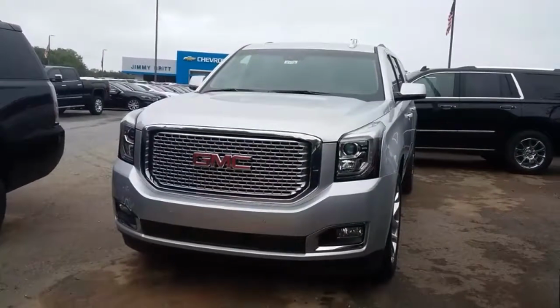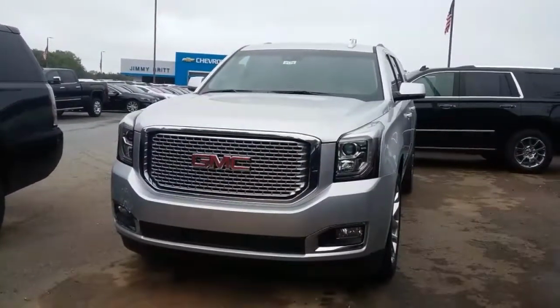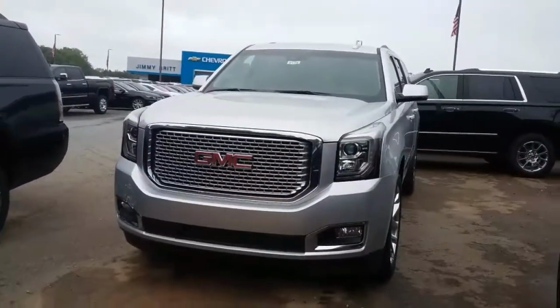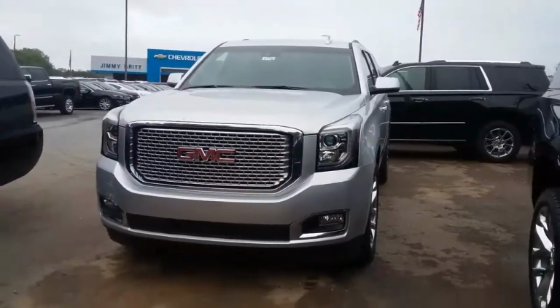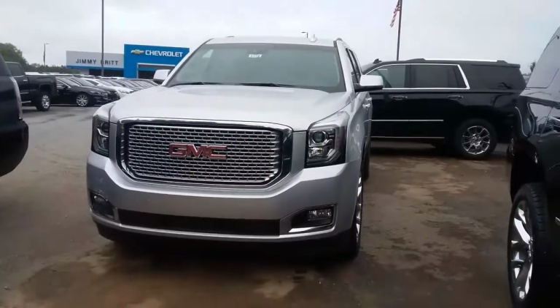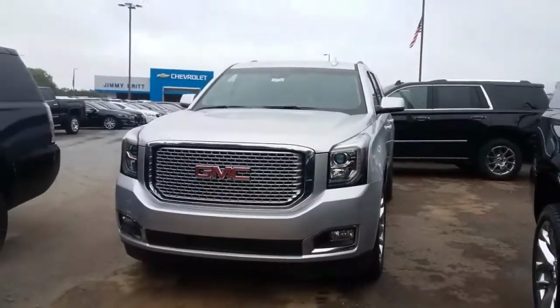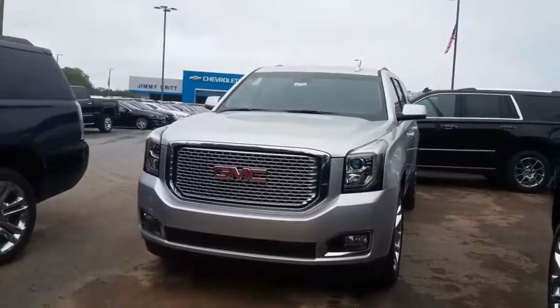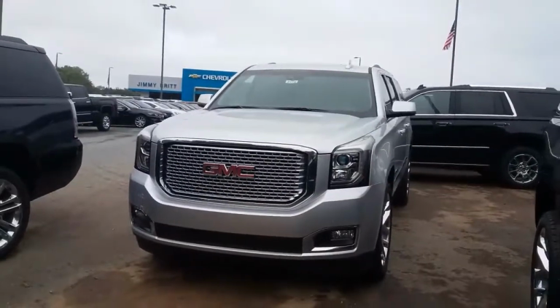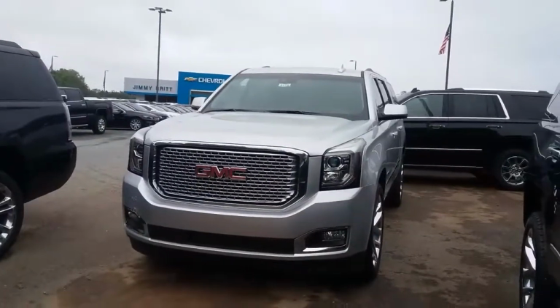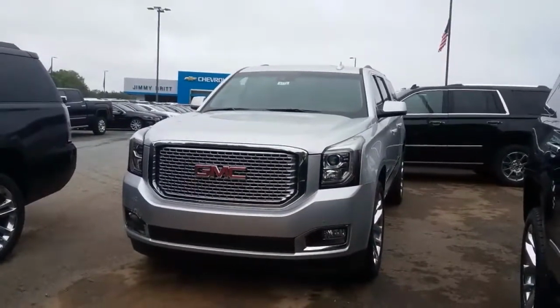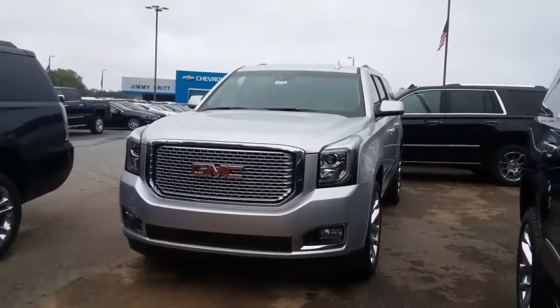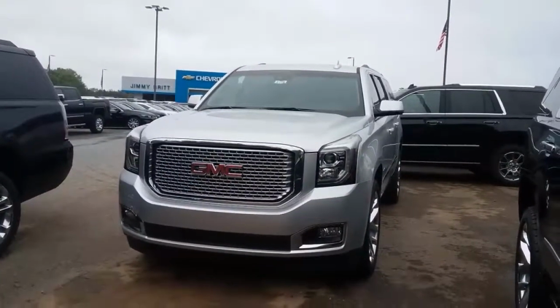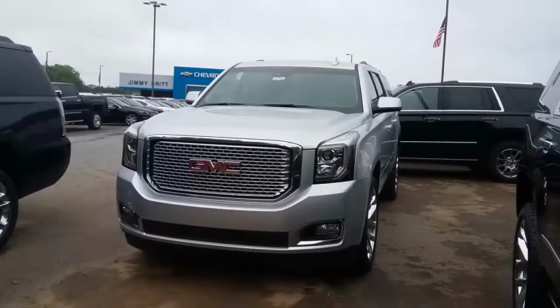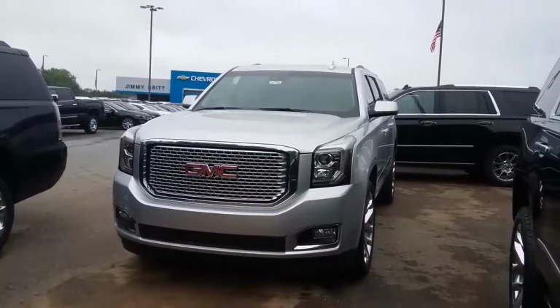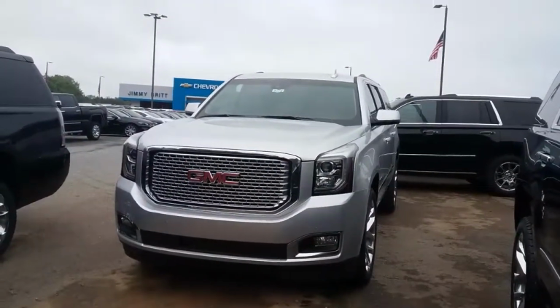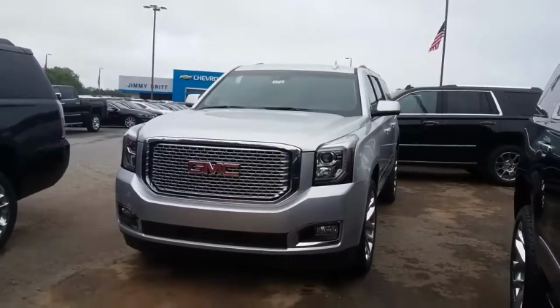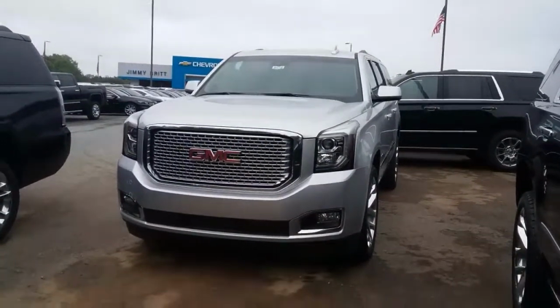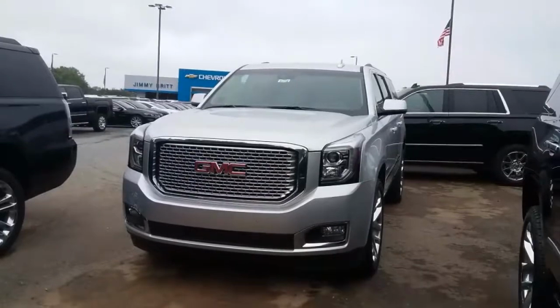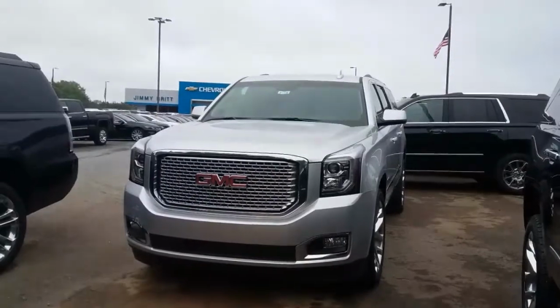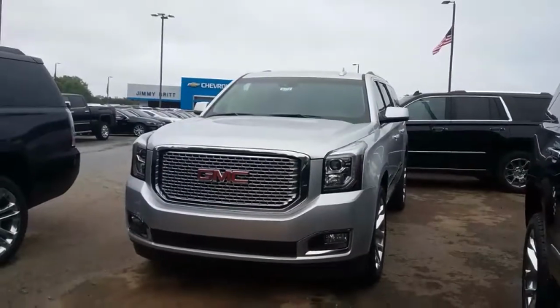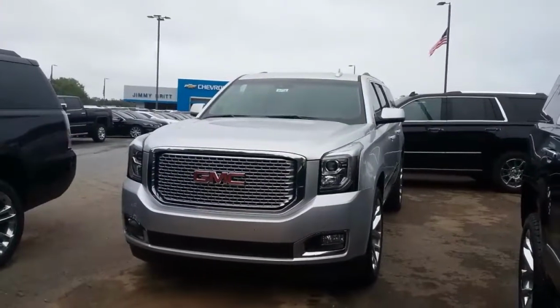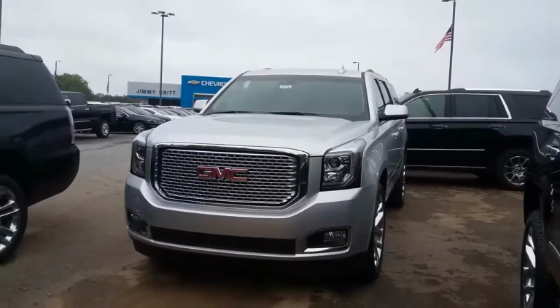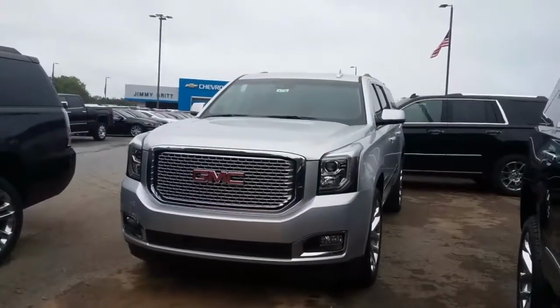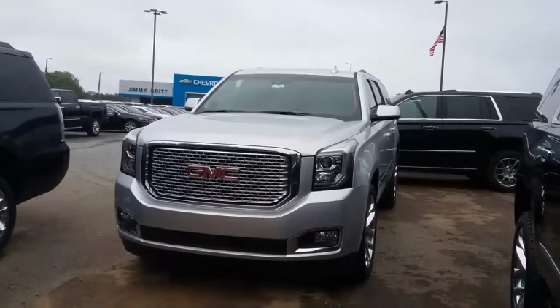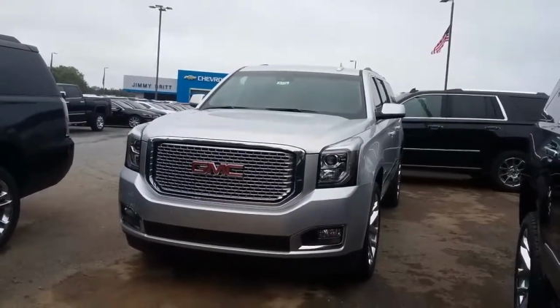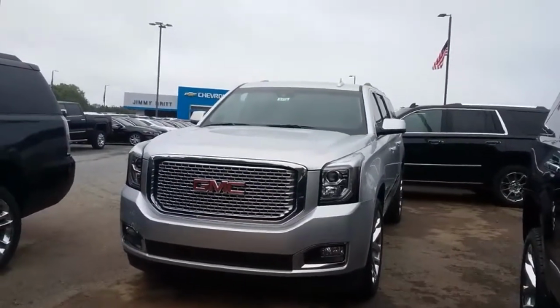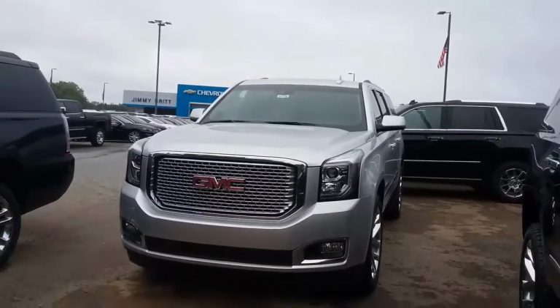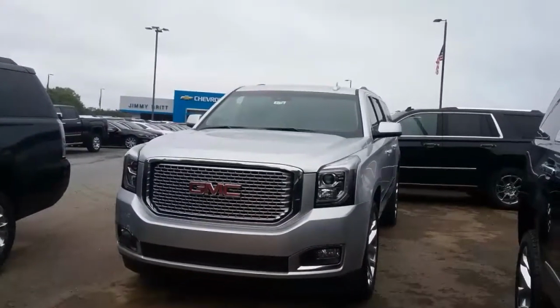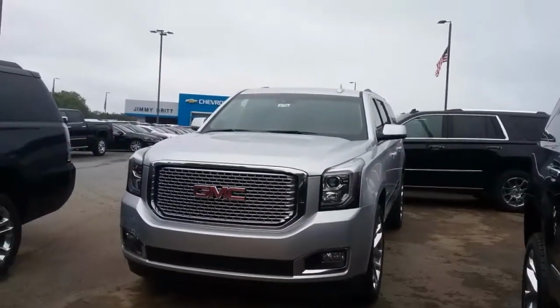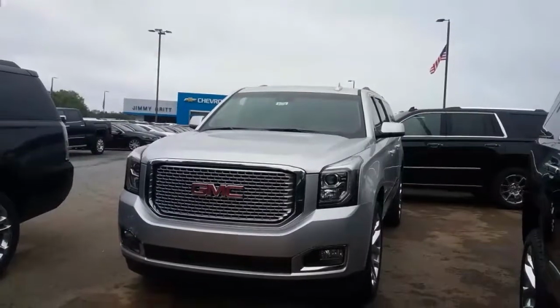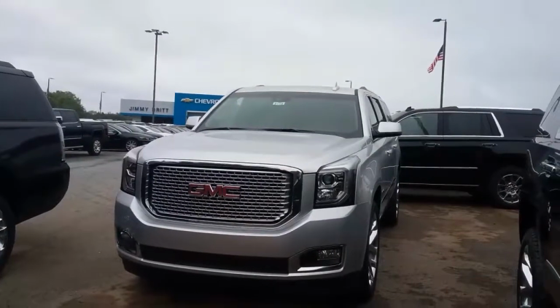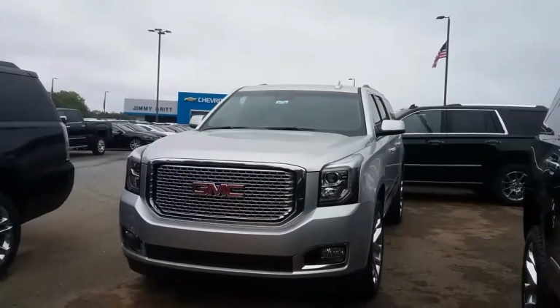Hey JP, this is Susan over at Jimmy Brooks Chevrolet in Greensboro, Georgia. Saw that you were interested in this 2017 GMC Yukon XL, so I thought I'd come out and make a quick walkaround video of it for you.